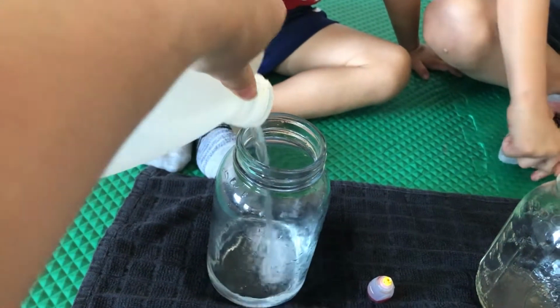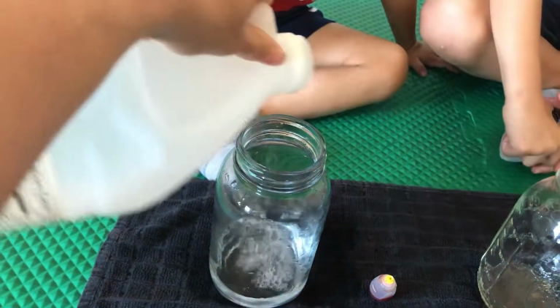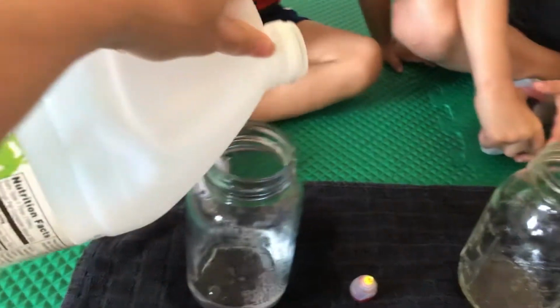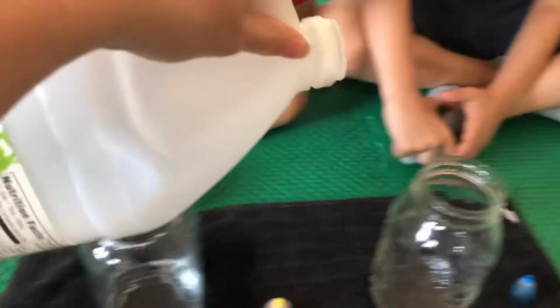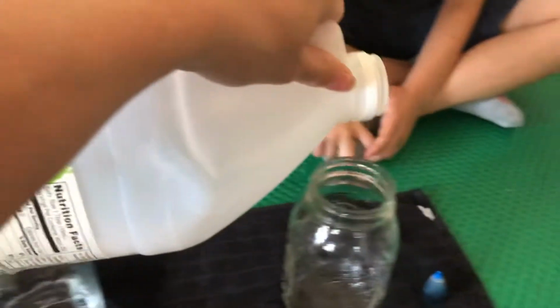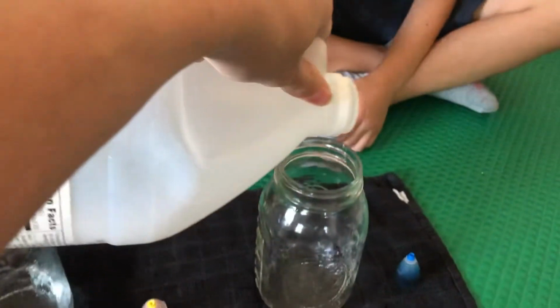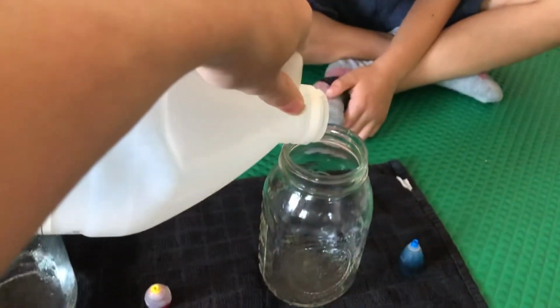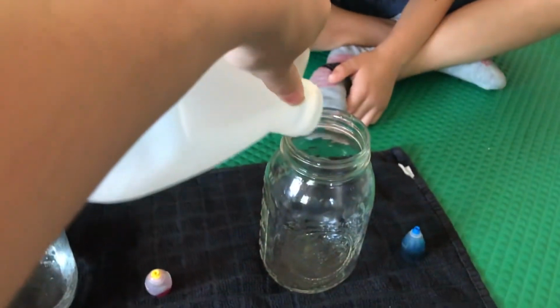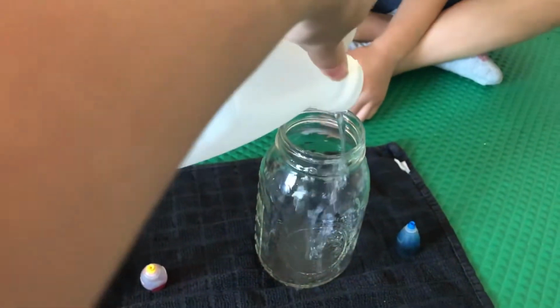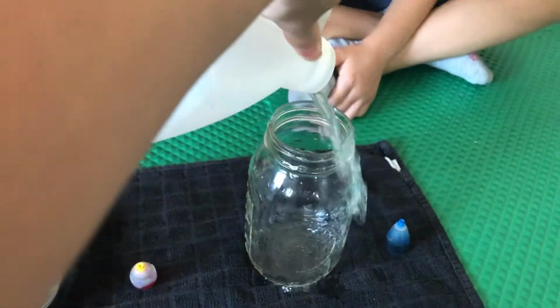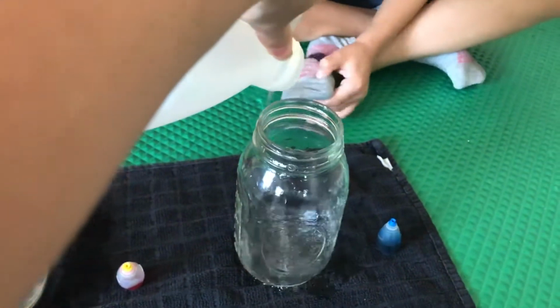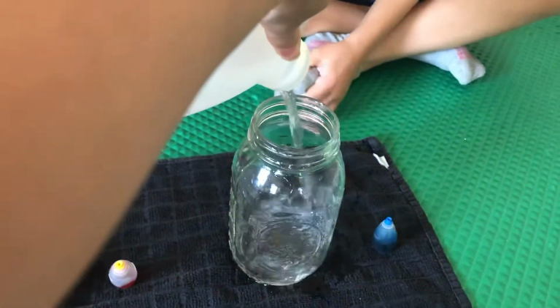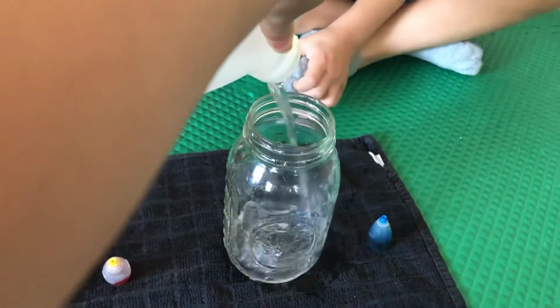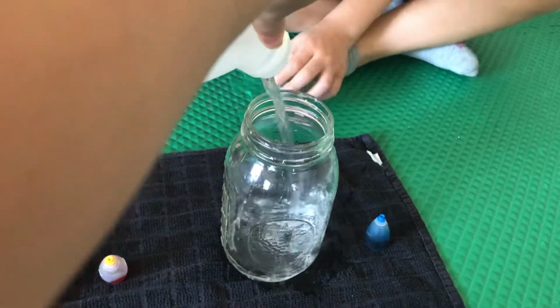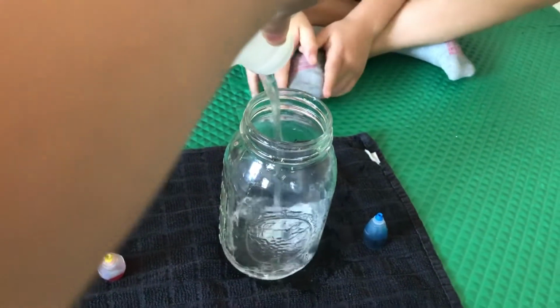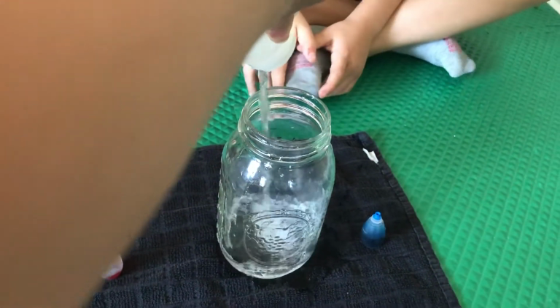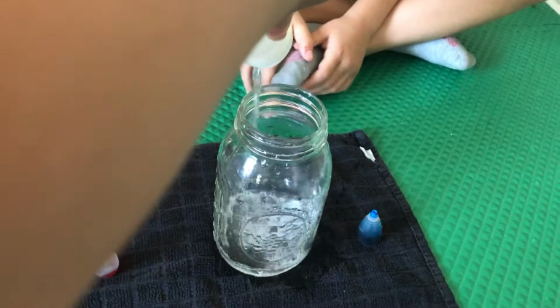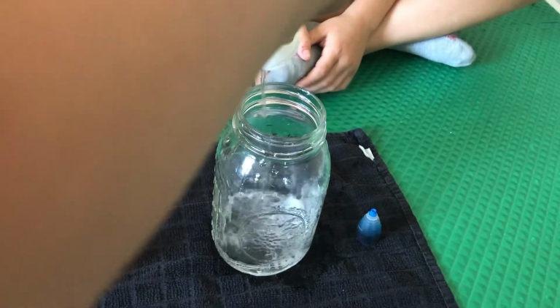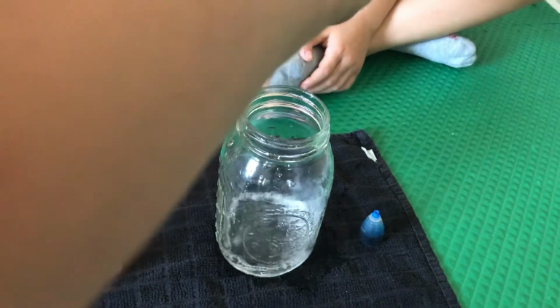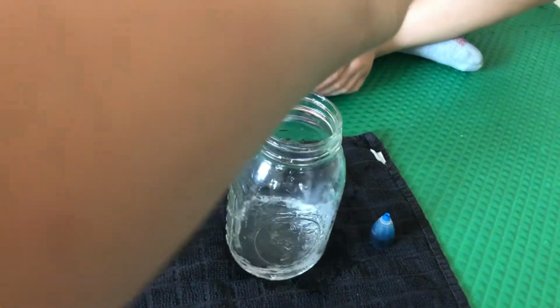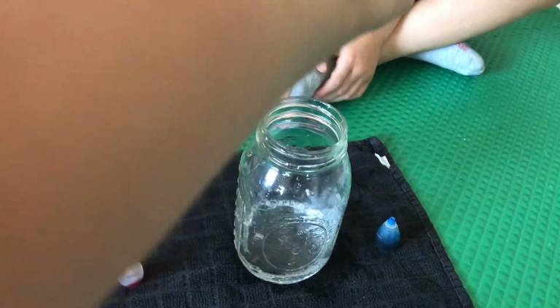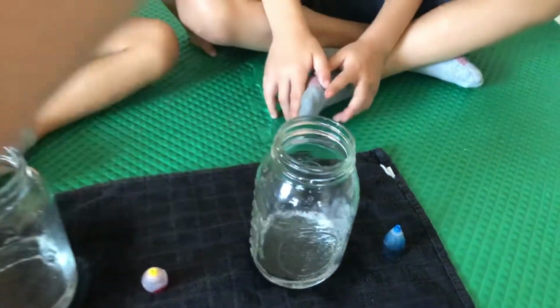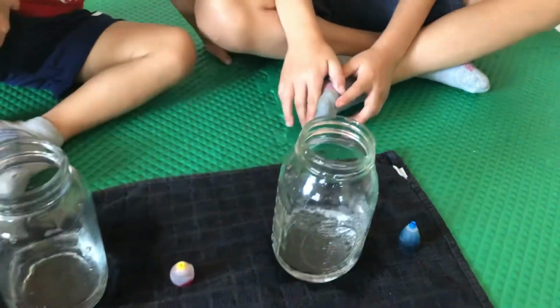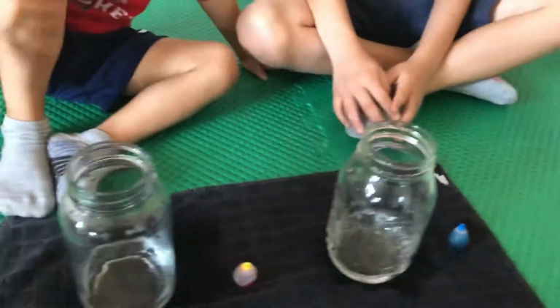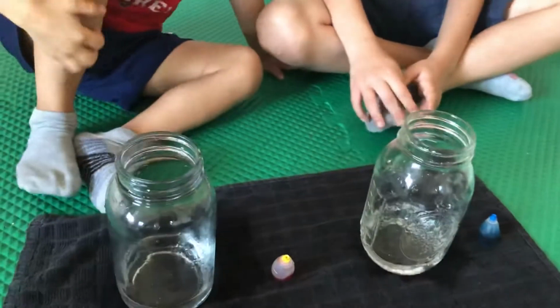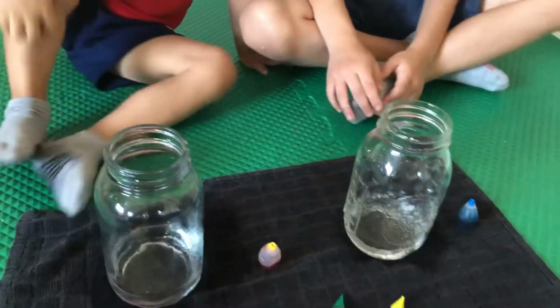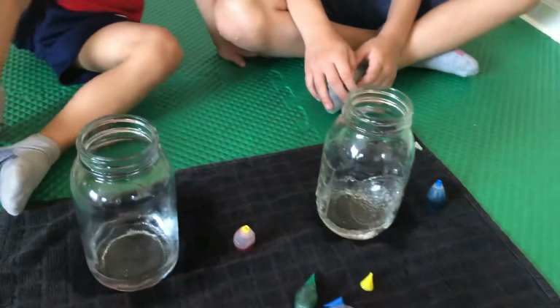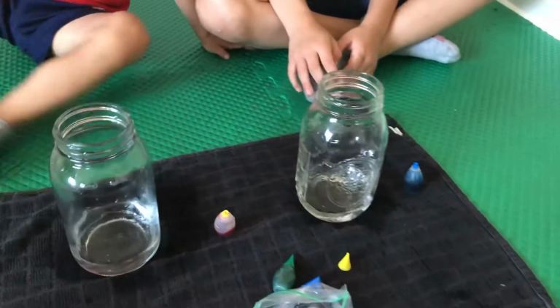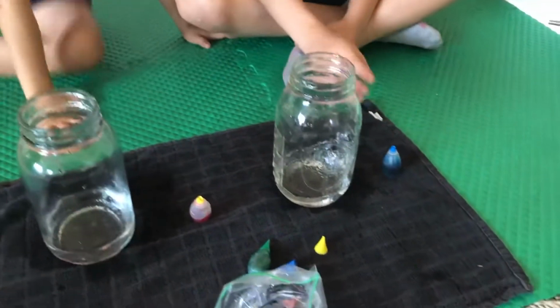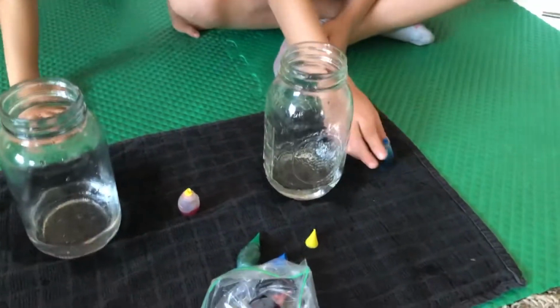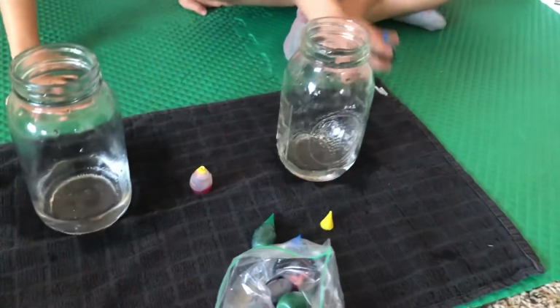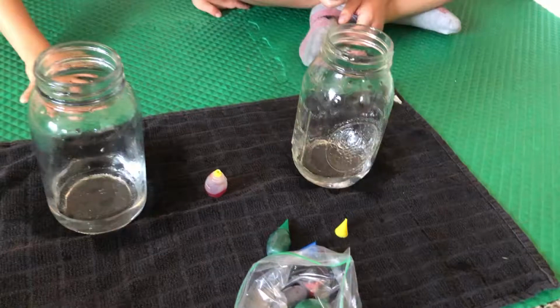That's good, Georgie. And then we're going to pour in this one. Then we're going to take our food coloring and we're going to put five drops in.